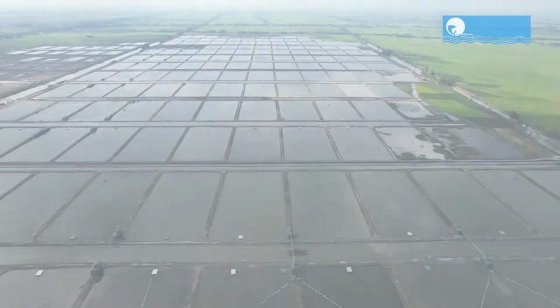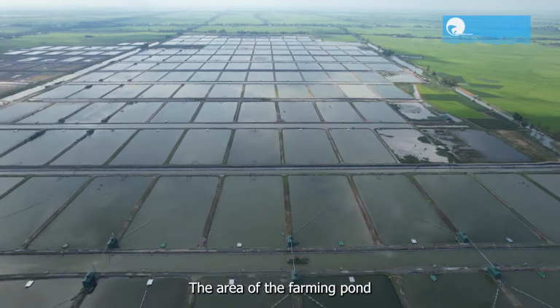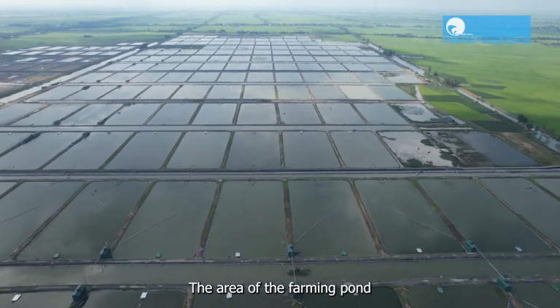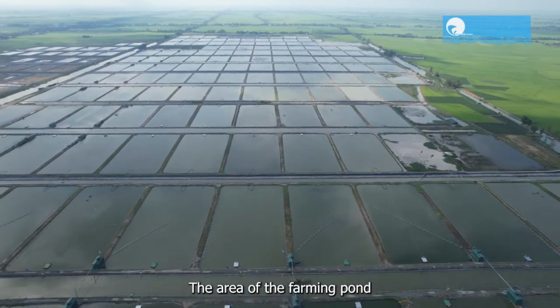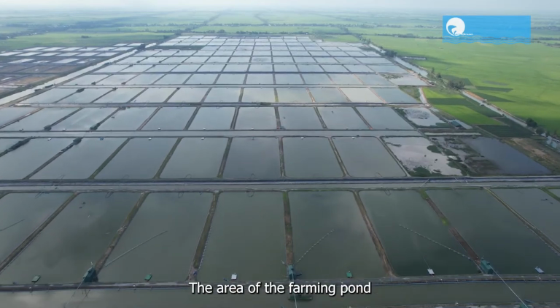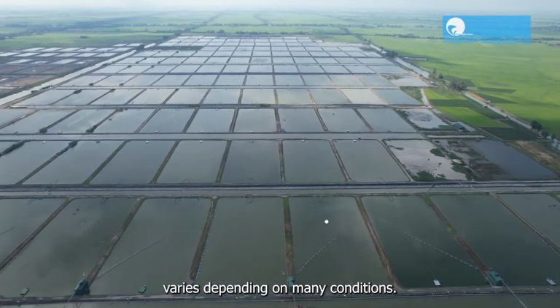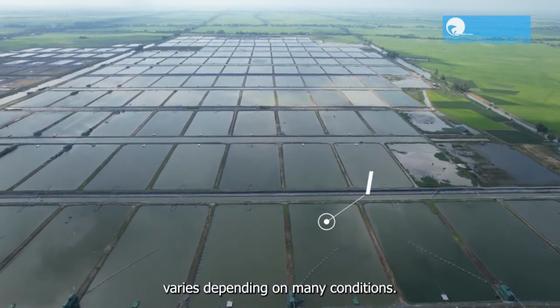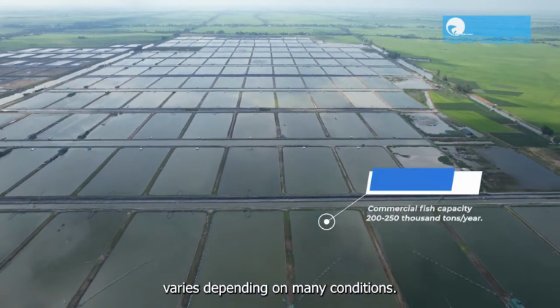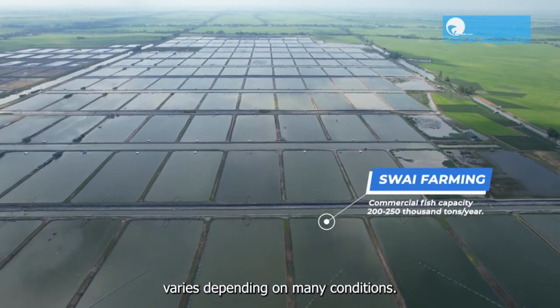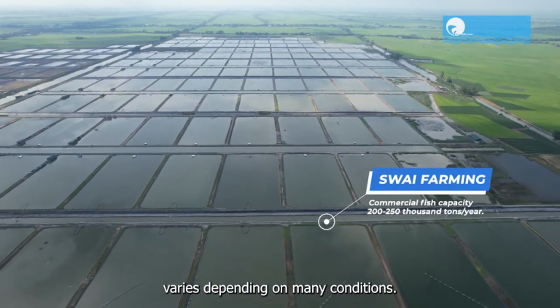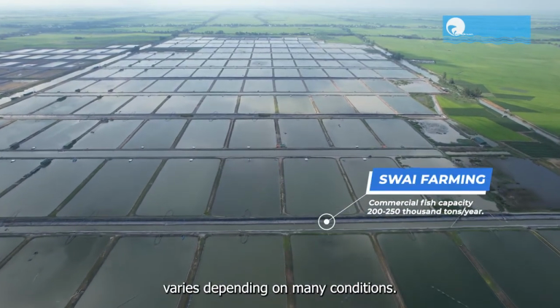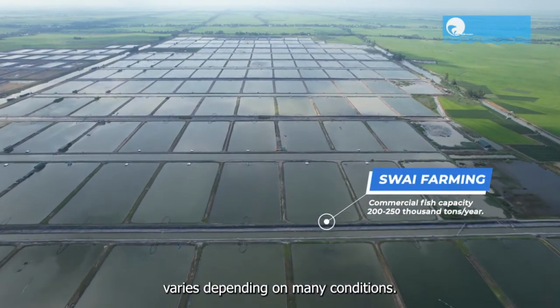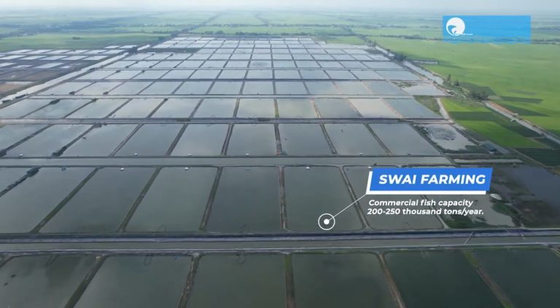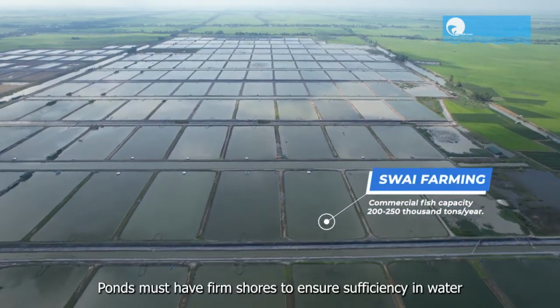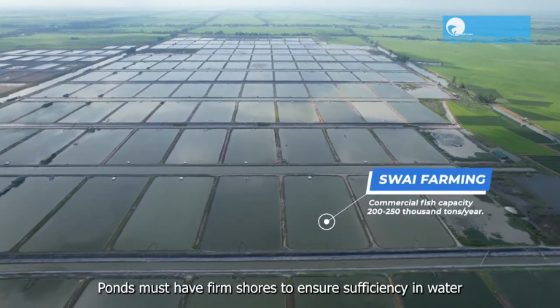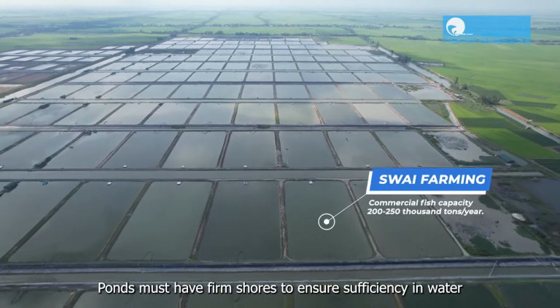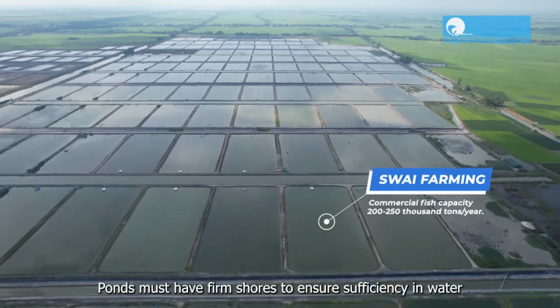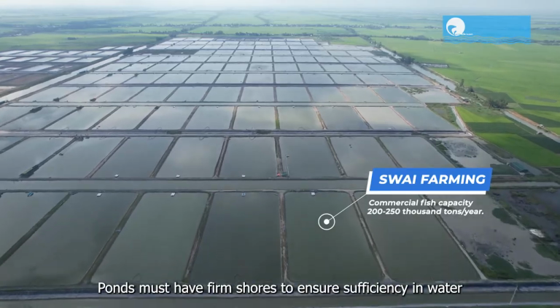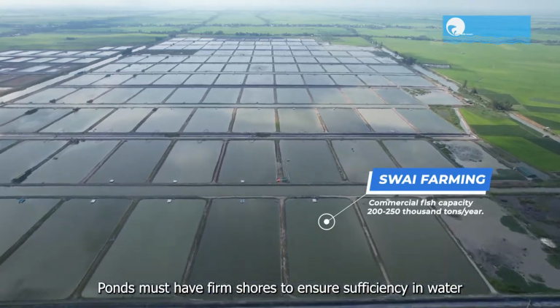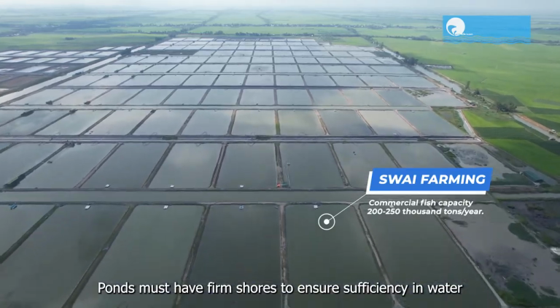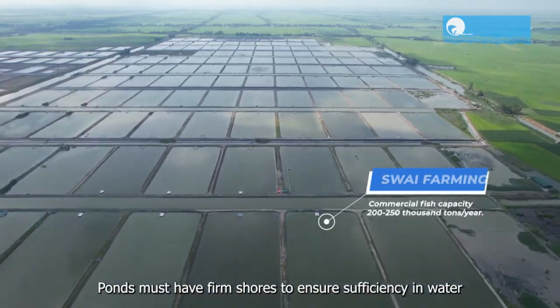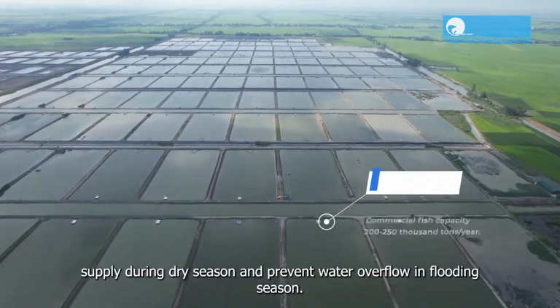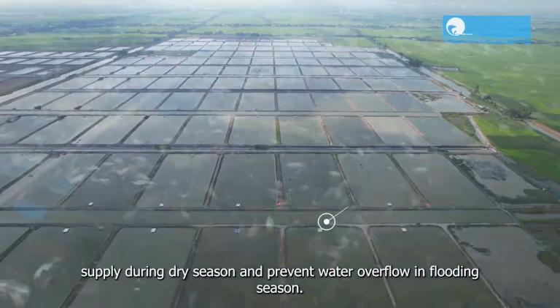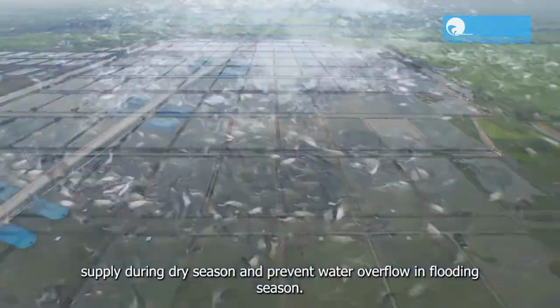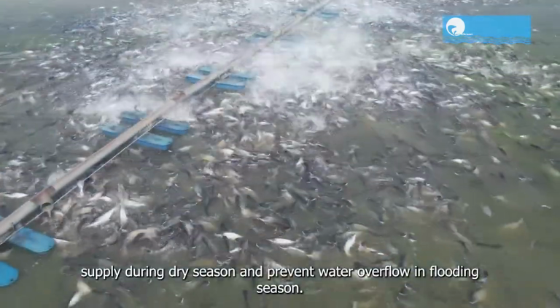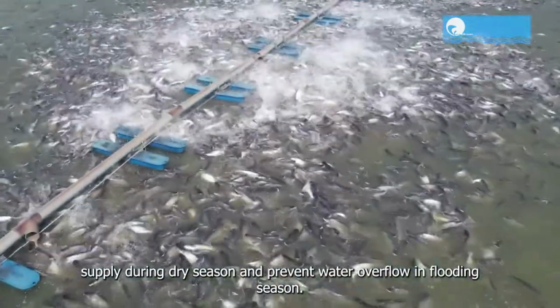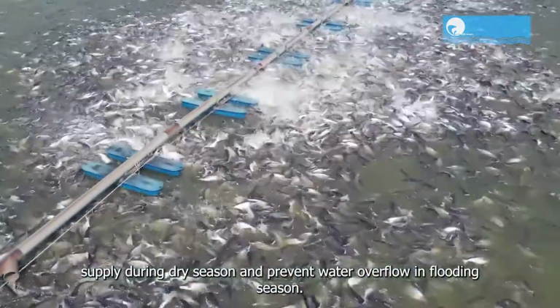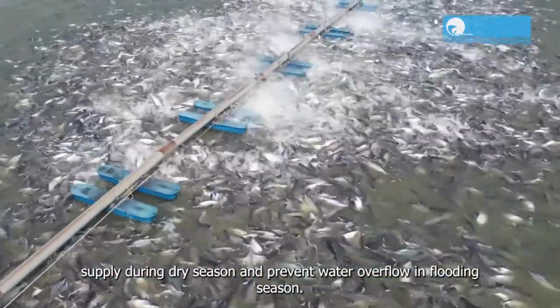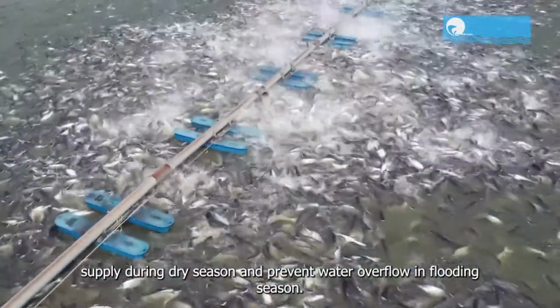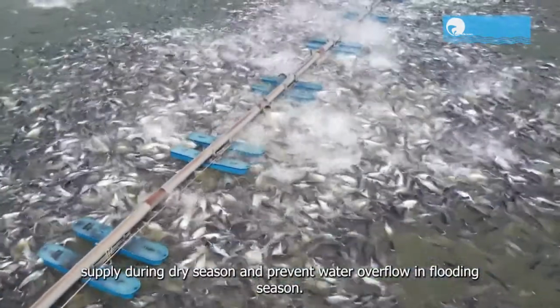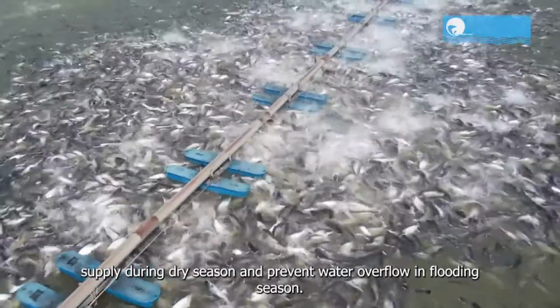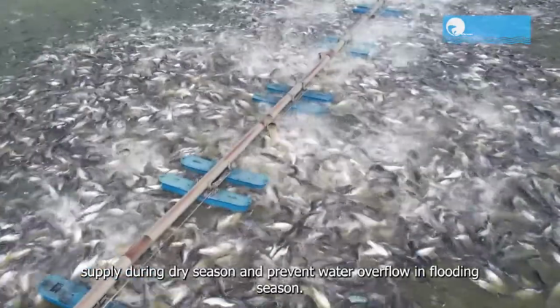The area of the farming pond varies depending on many conditions. Ponds must have firm shores to ensure sufficiency in water supply during dry season and prevent water overflow in flooding season.